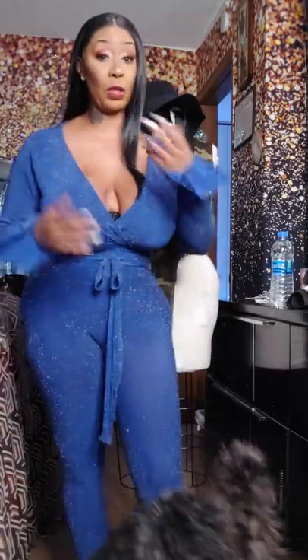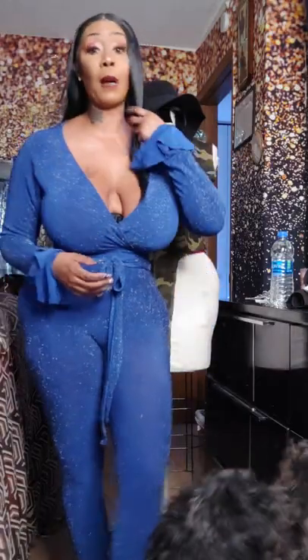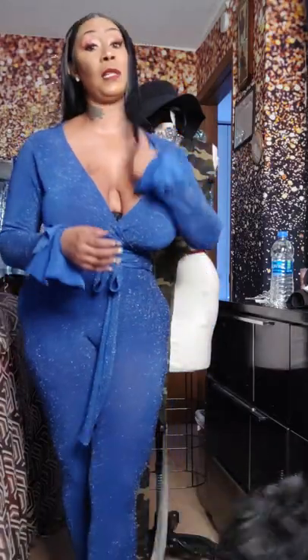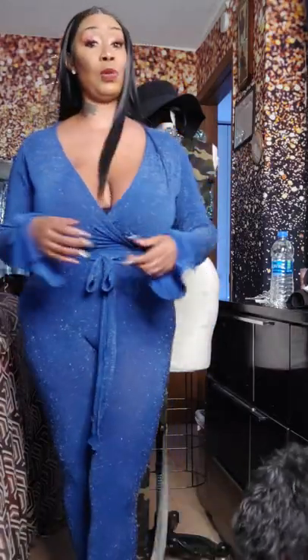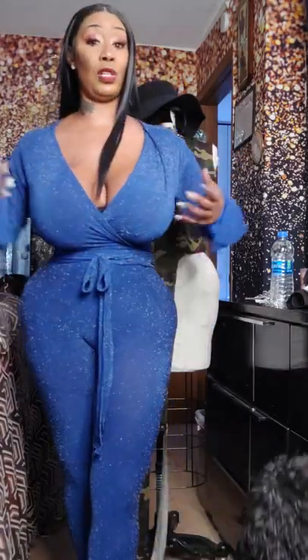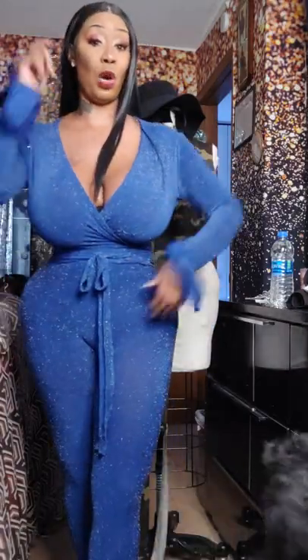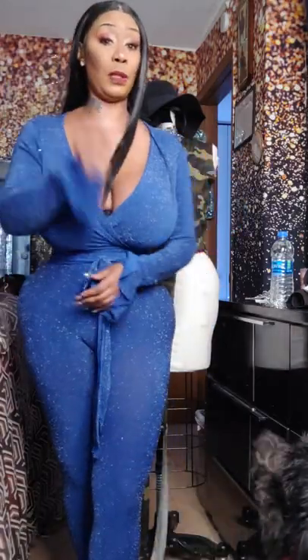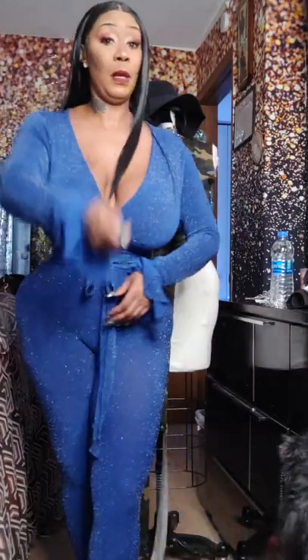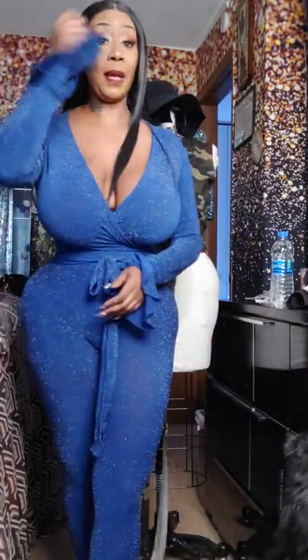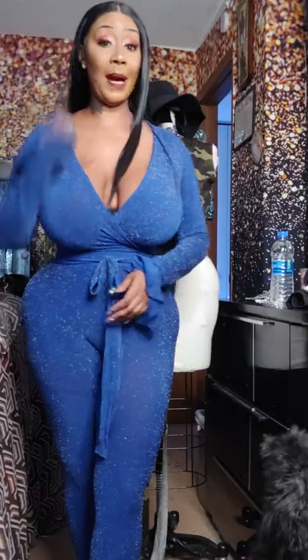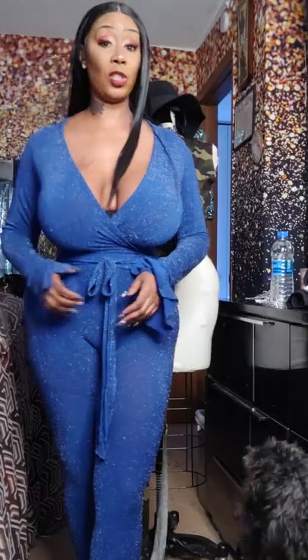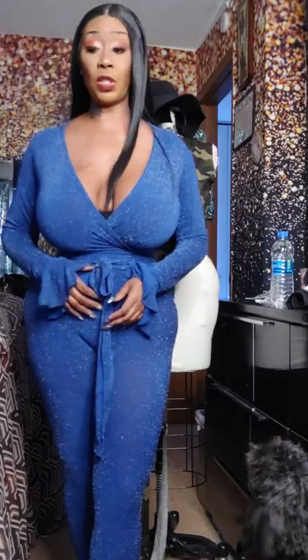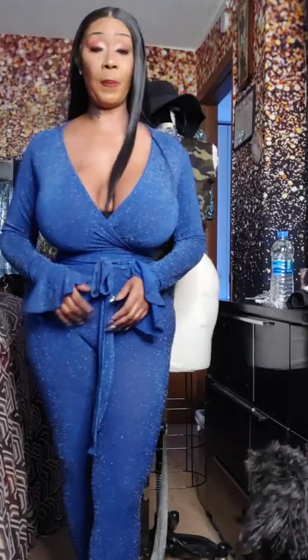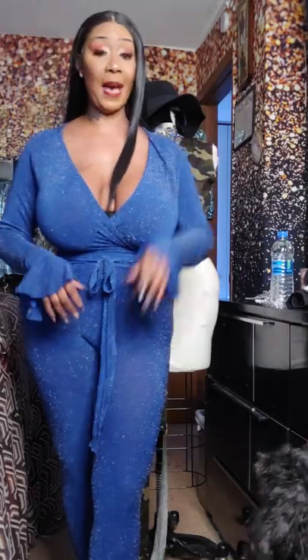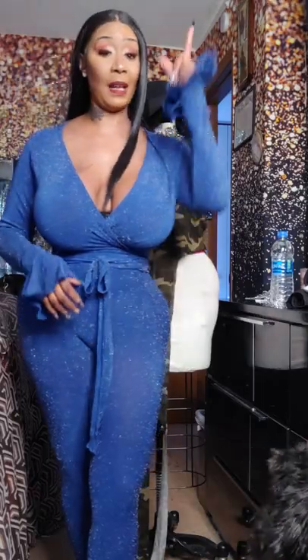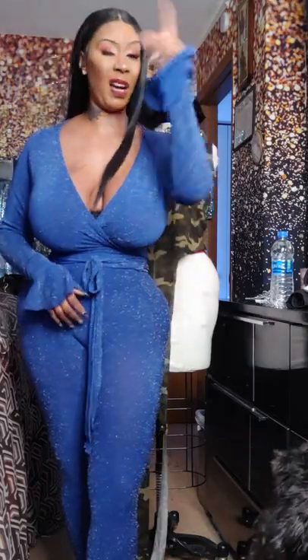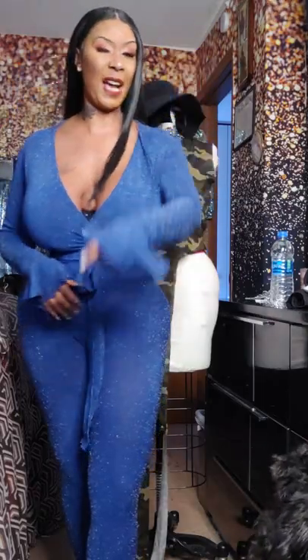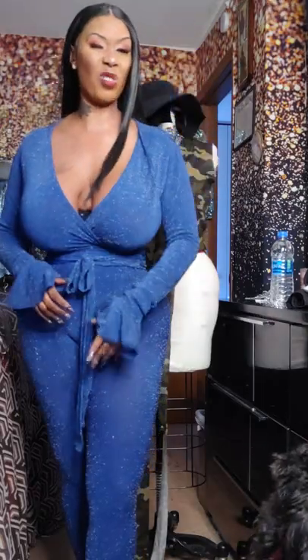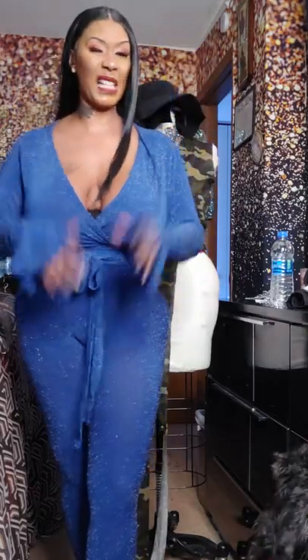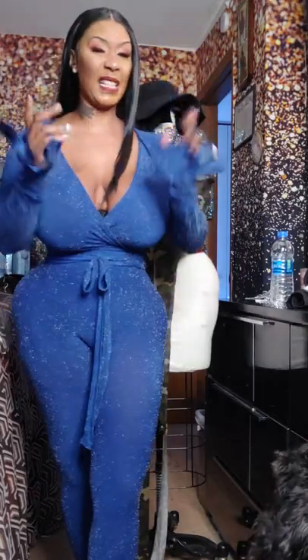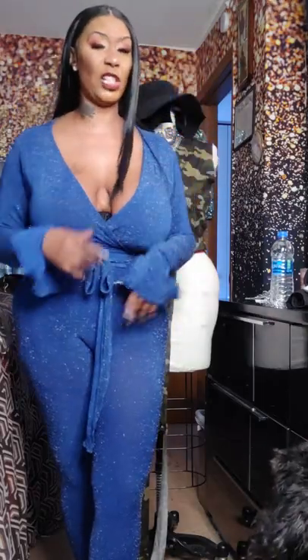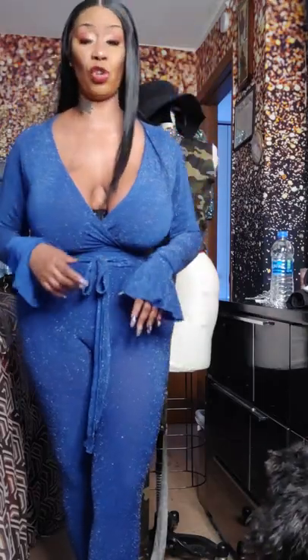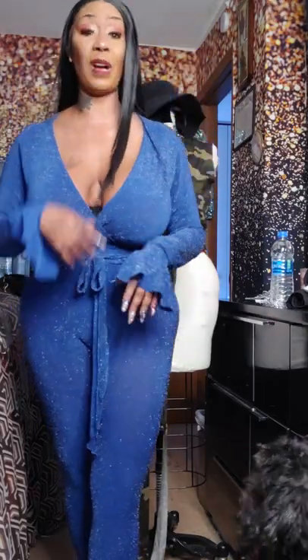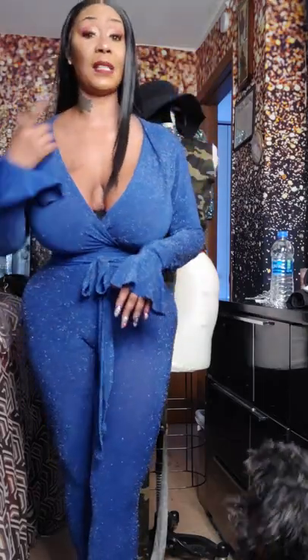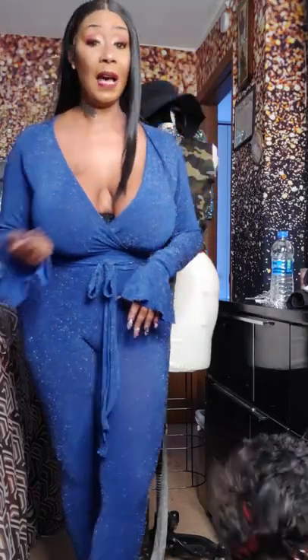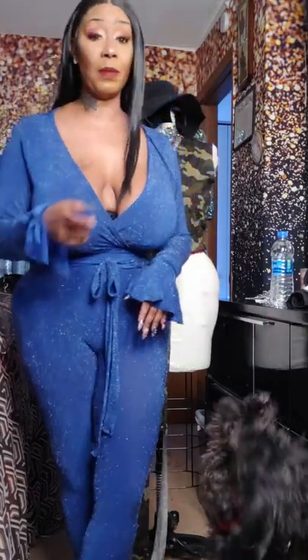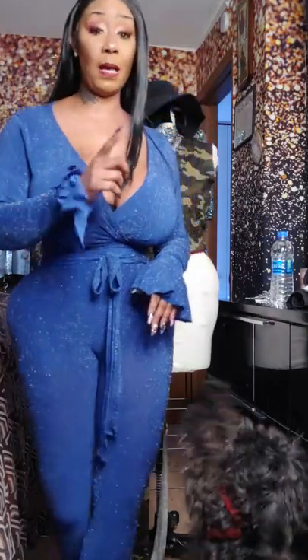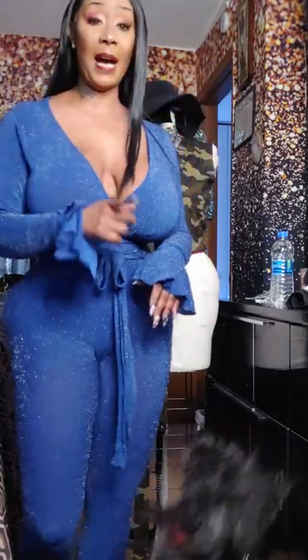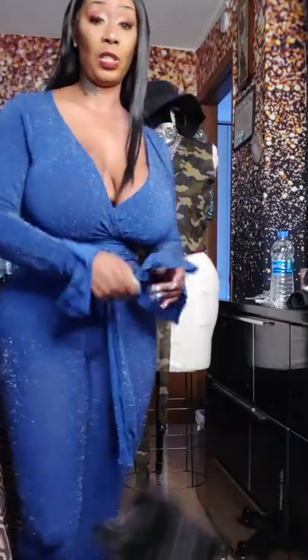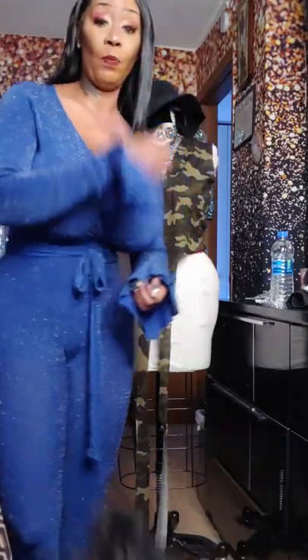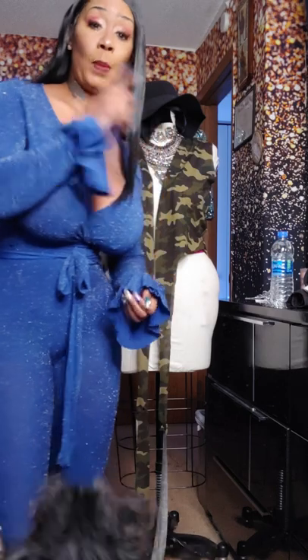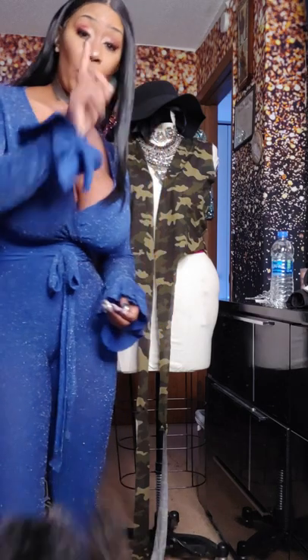I'm gonna come back to you guys again and show you guys how to make a bodysuit without putting a zipper in the back.